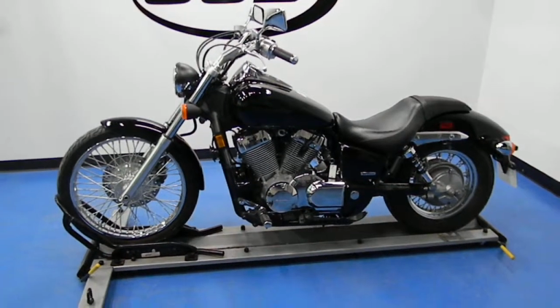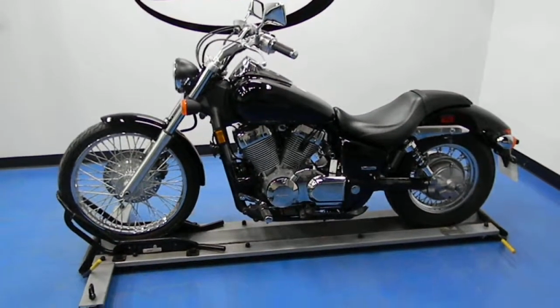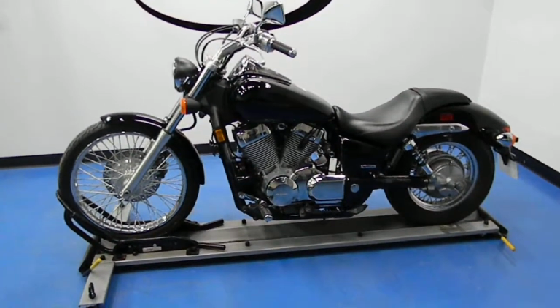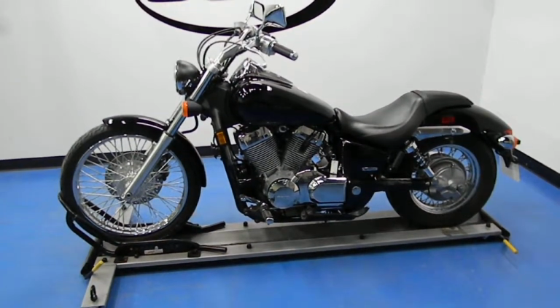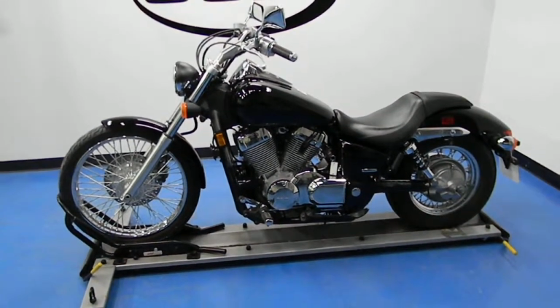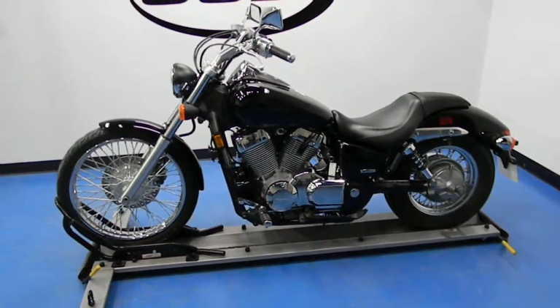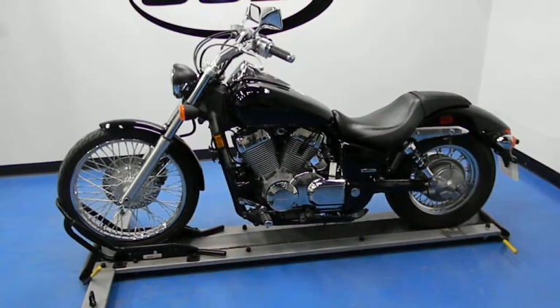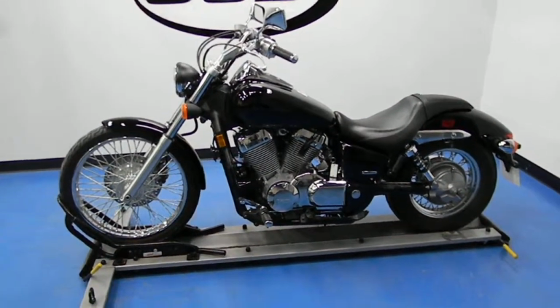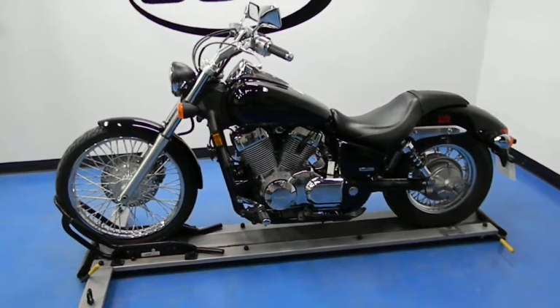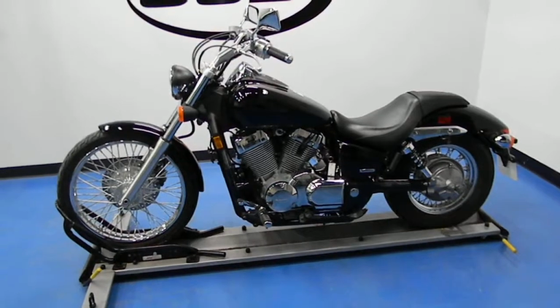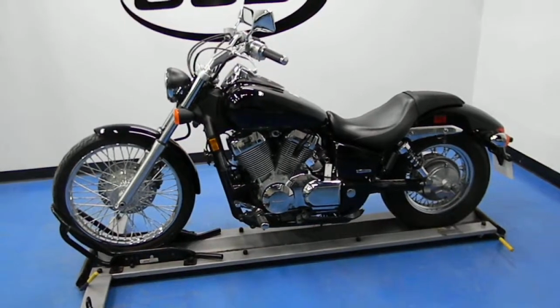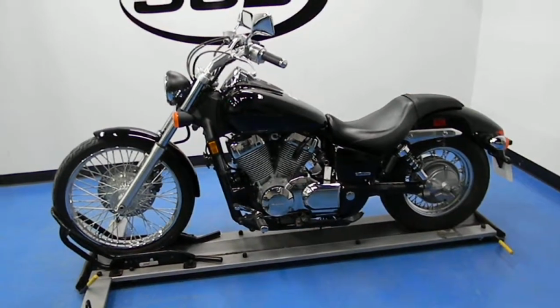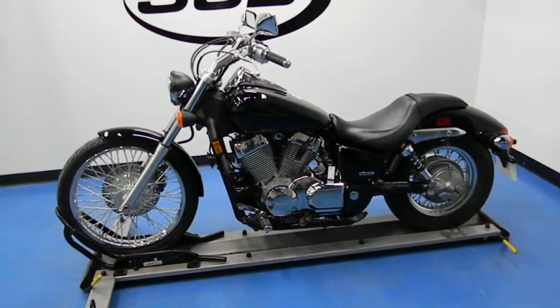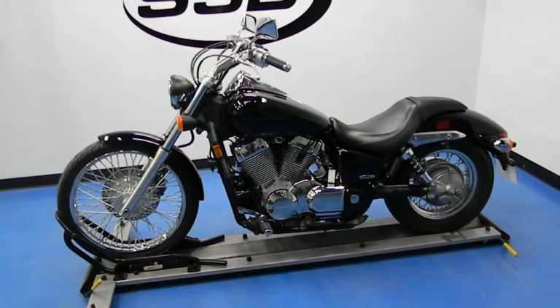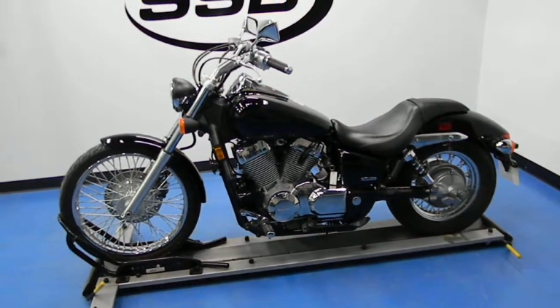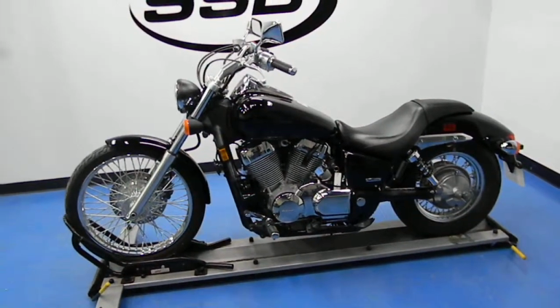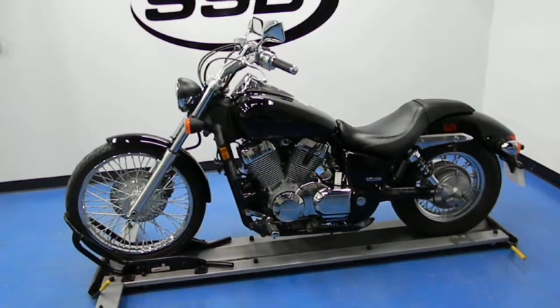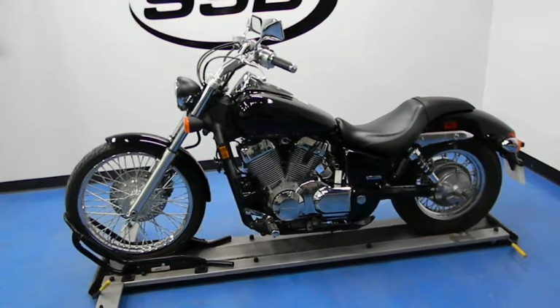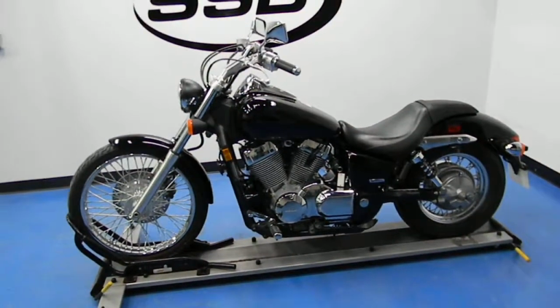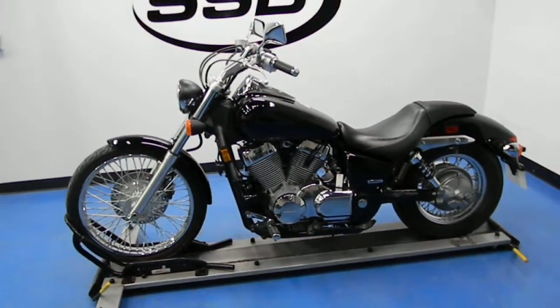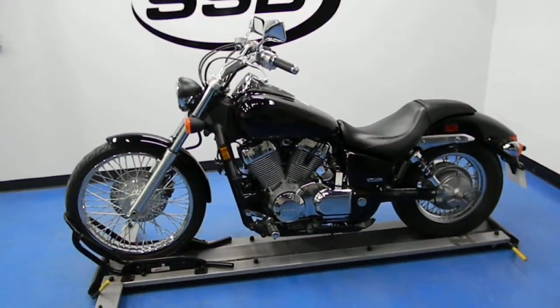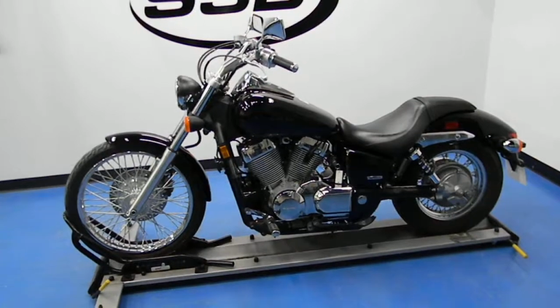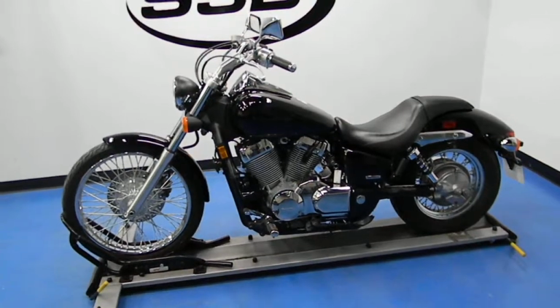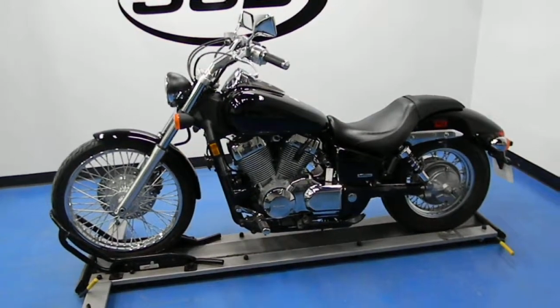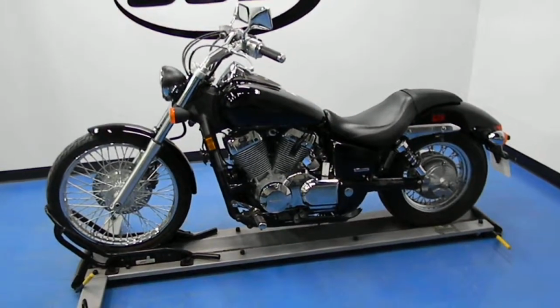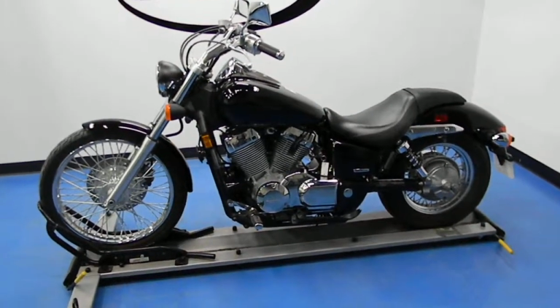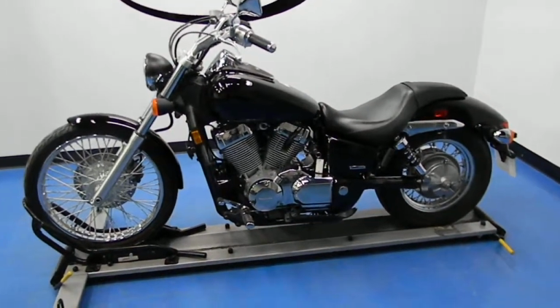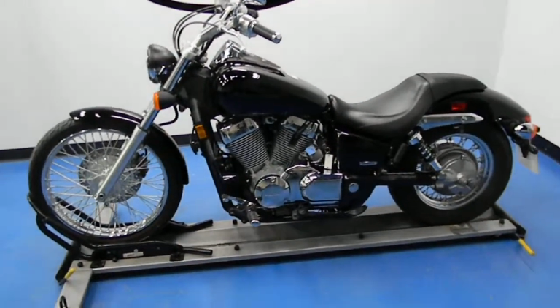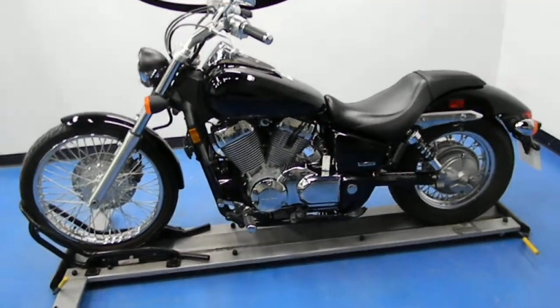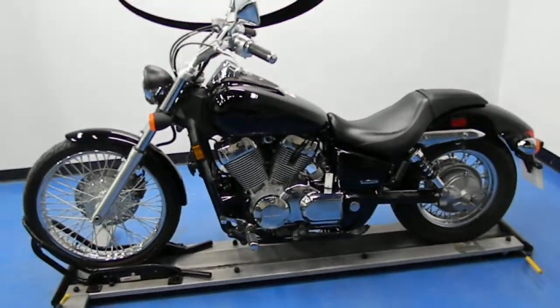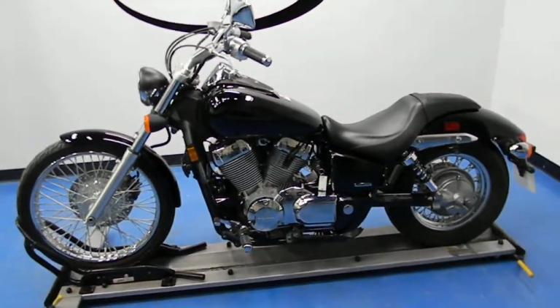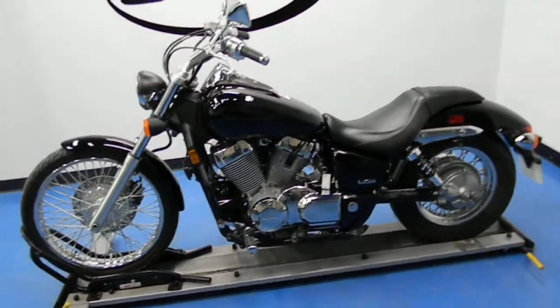Welcome to SimplyStreetBikes.com. Here today we have a 2008 Honda VT 750 Shadow Spirit with 4,260 miles. We're going to take a walk around it and we'll start it up so you can hear it run.